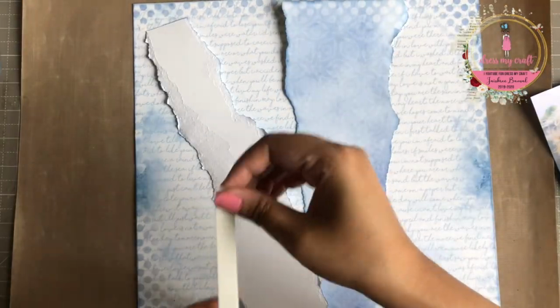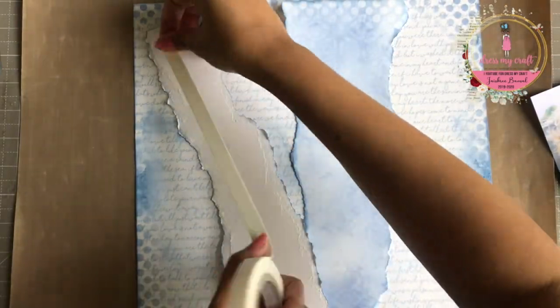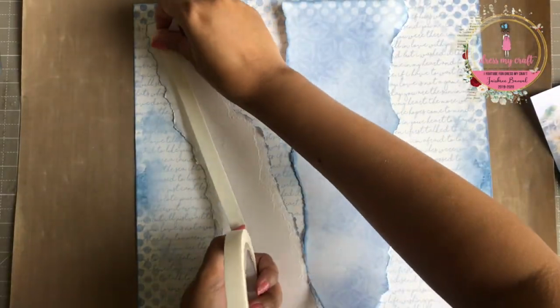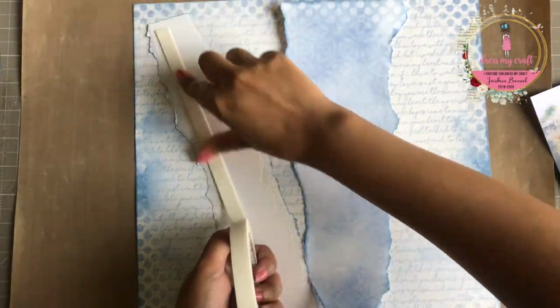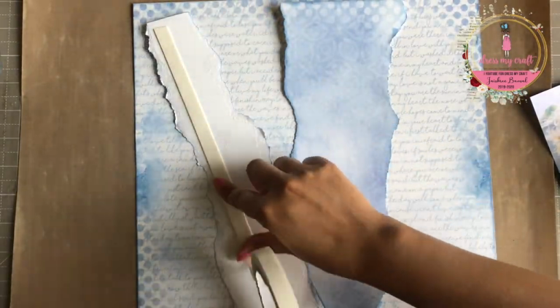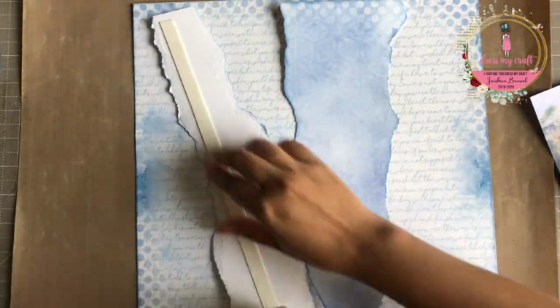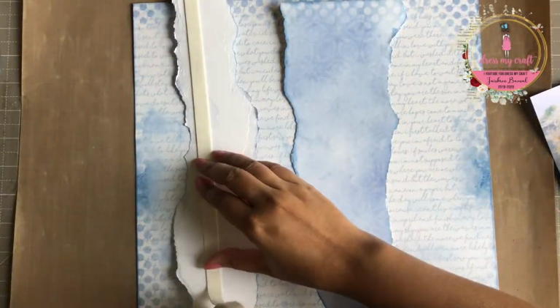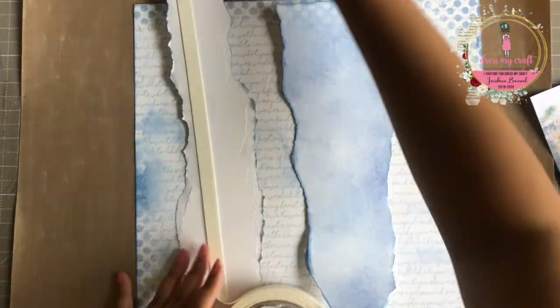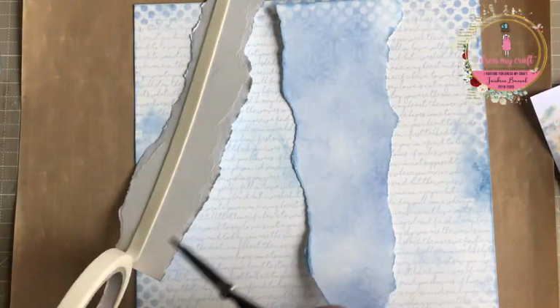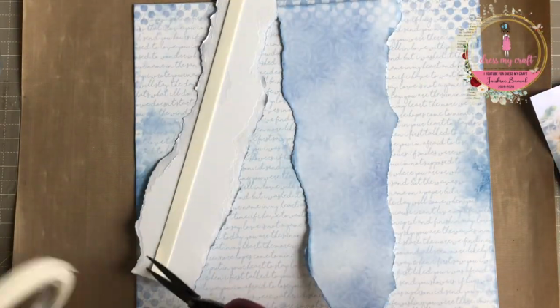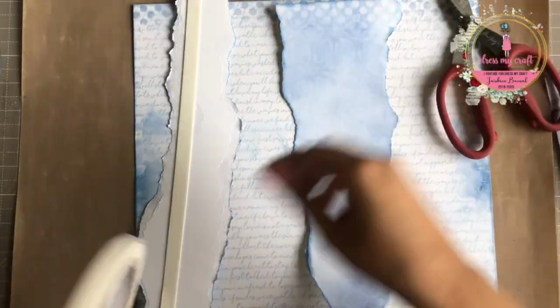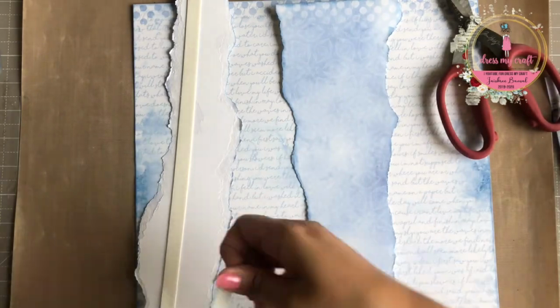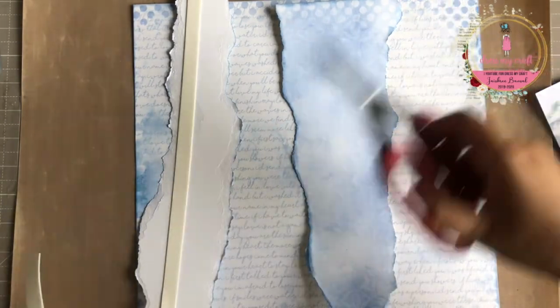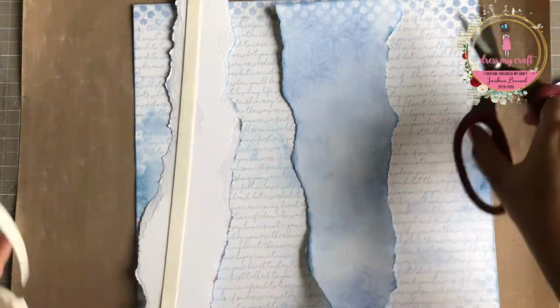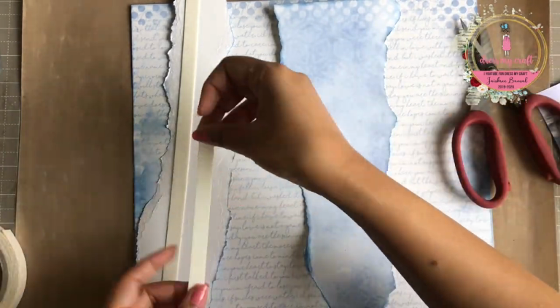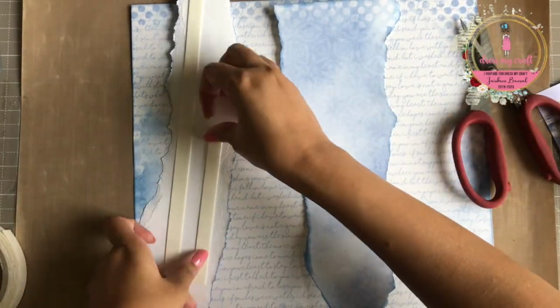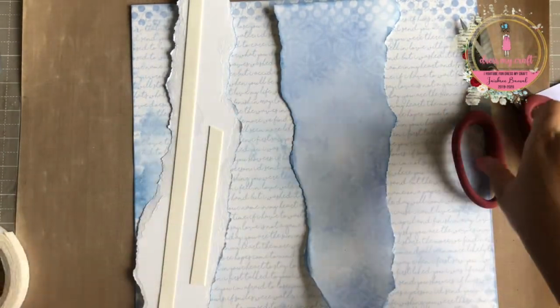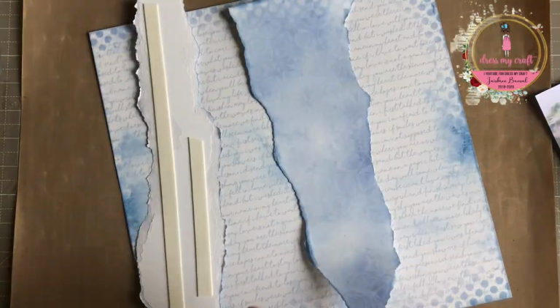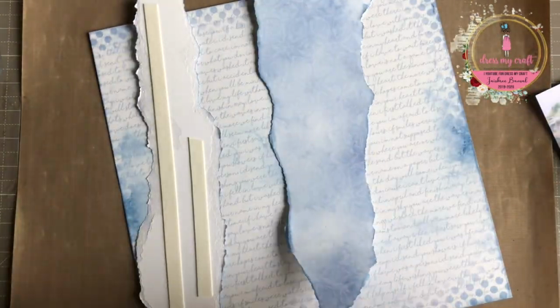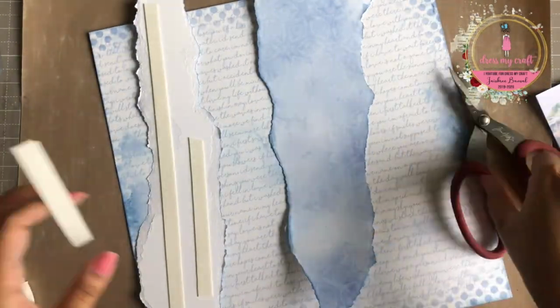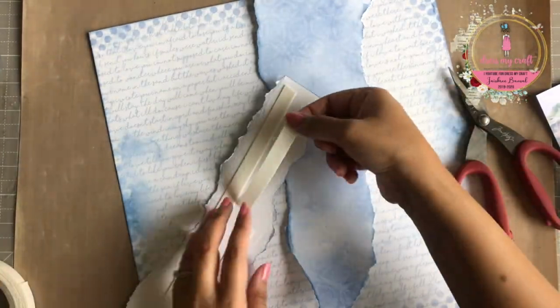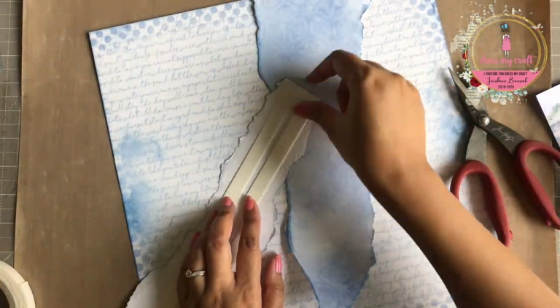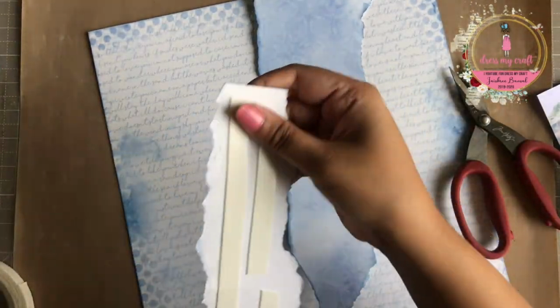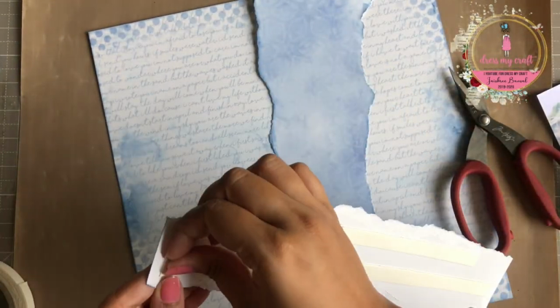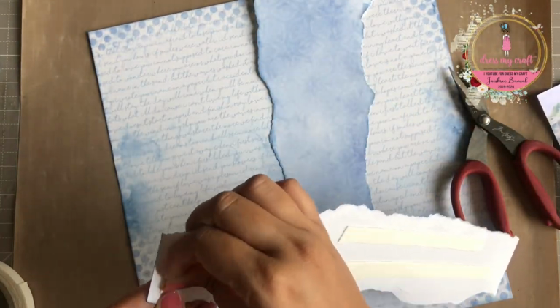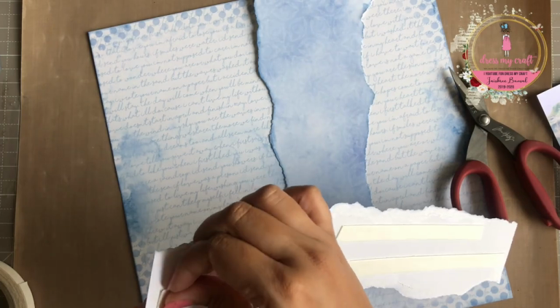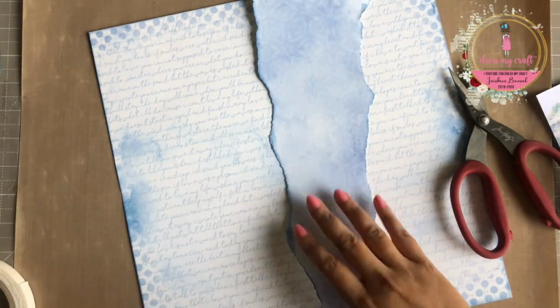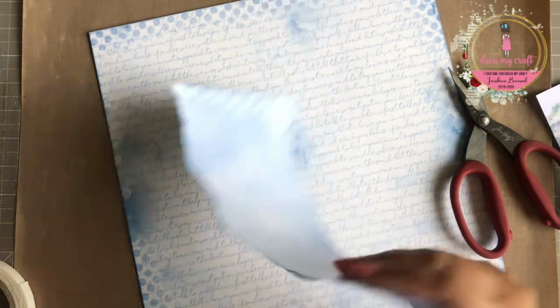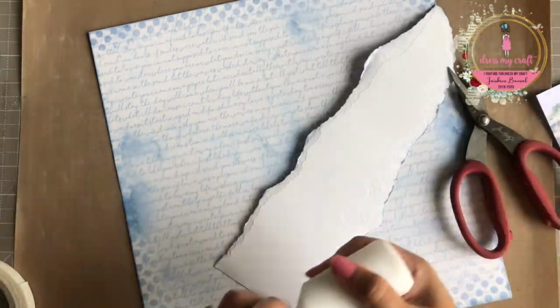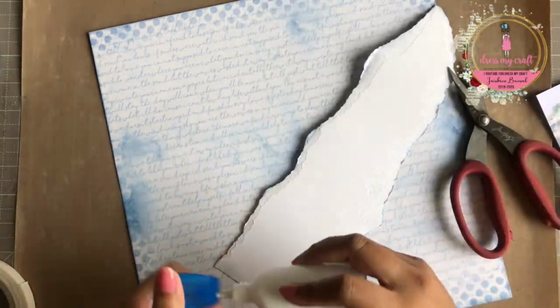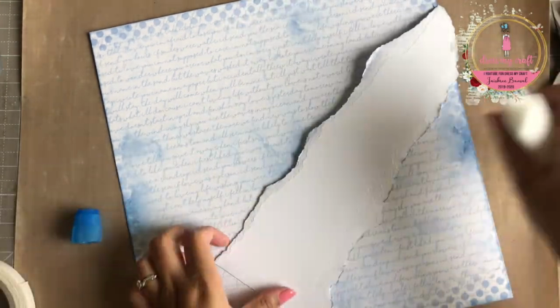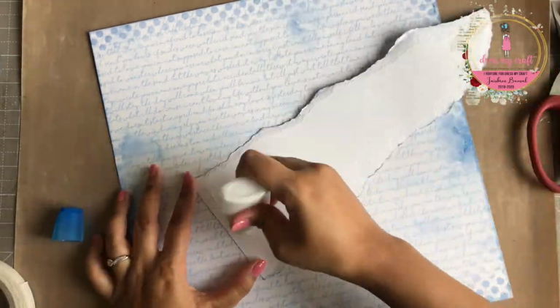Once done inking, I am now adhering the two toned out pieces on top of each other using some liquid adhesive. I am using a 3D foam tape and adhering them both on the base paper using some liquid adhesive.